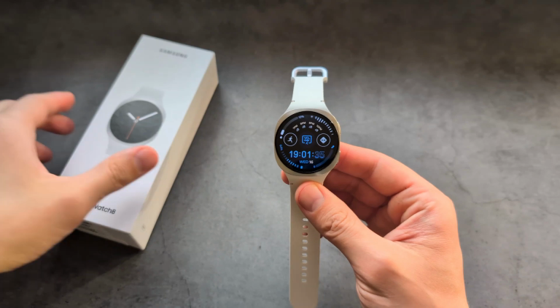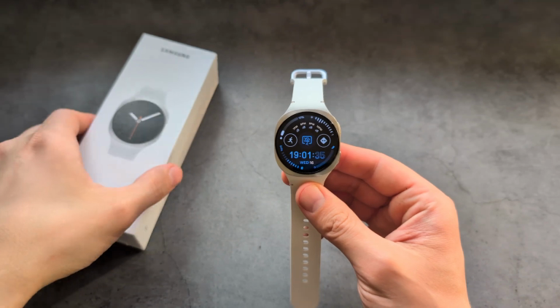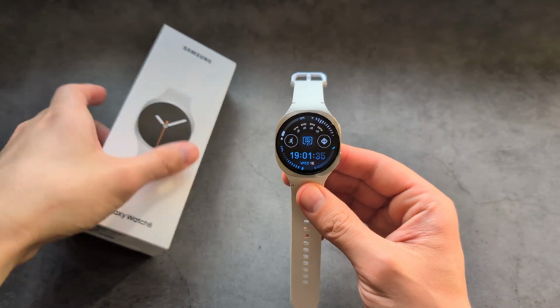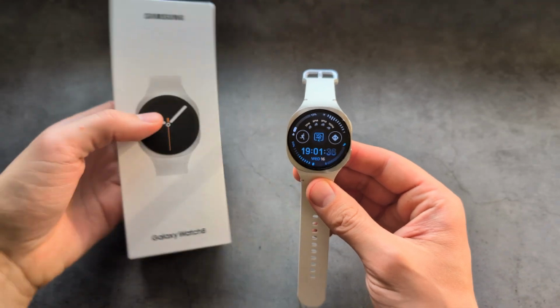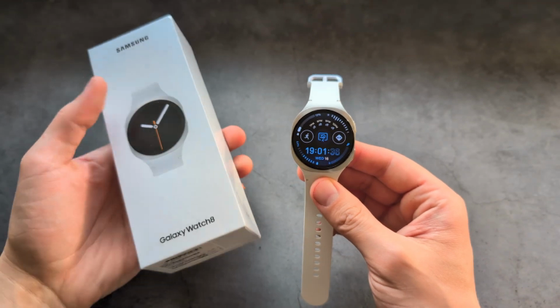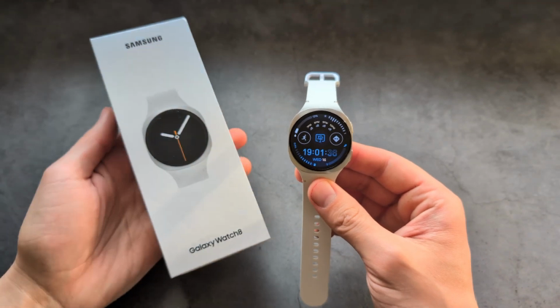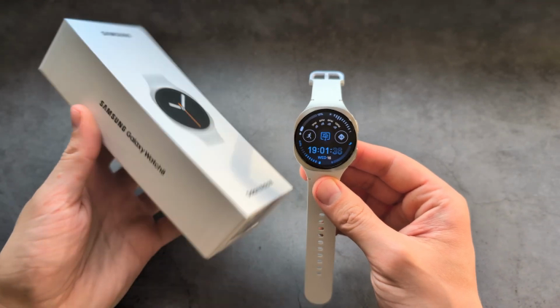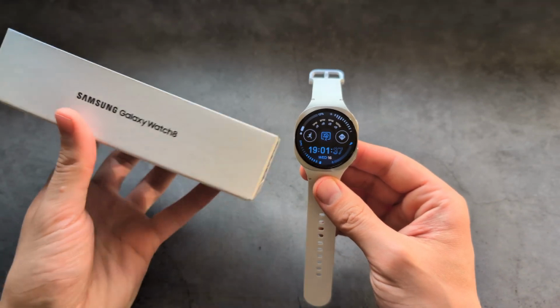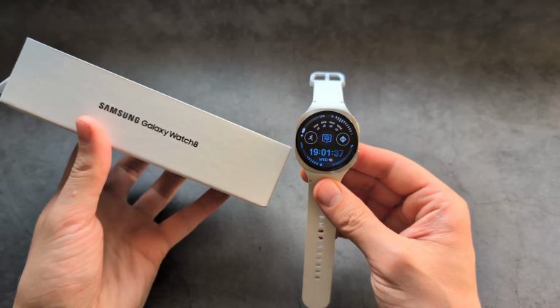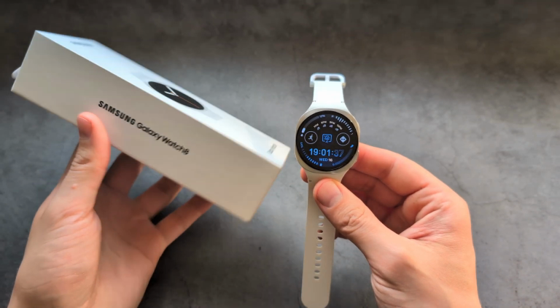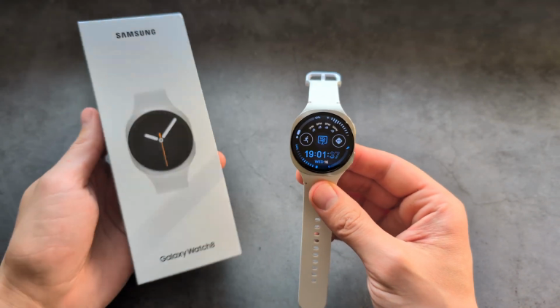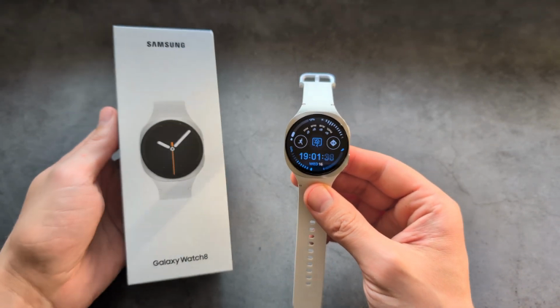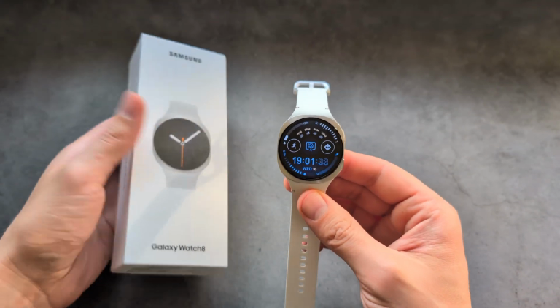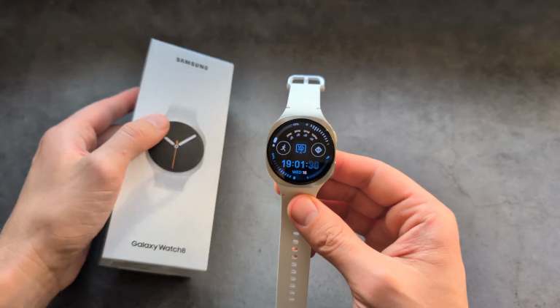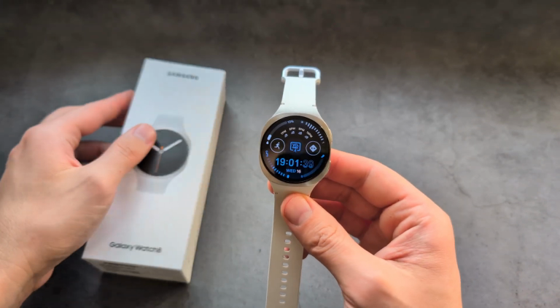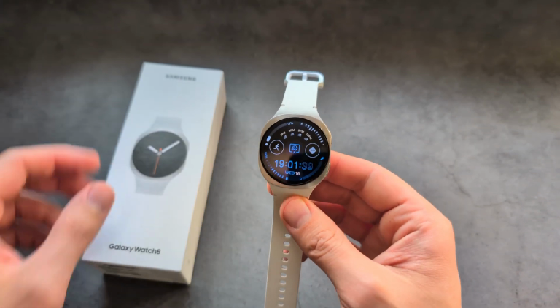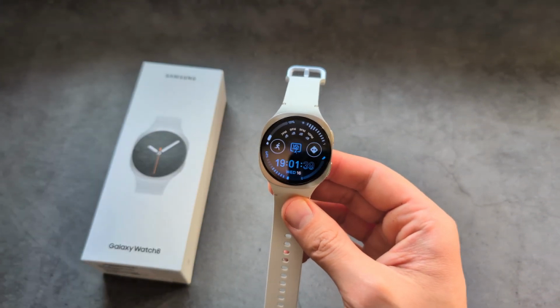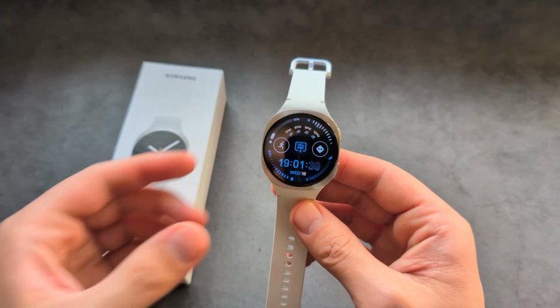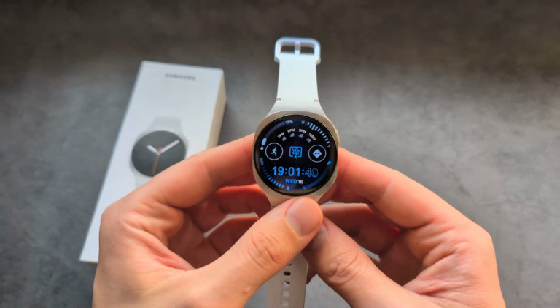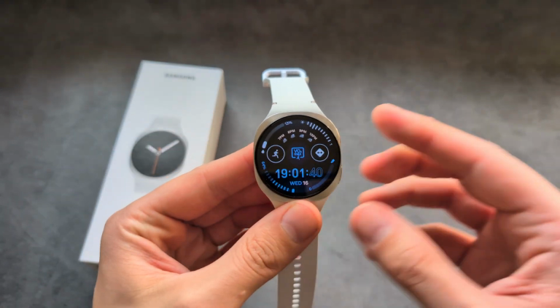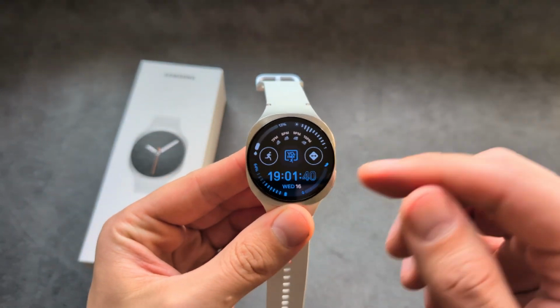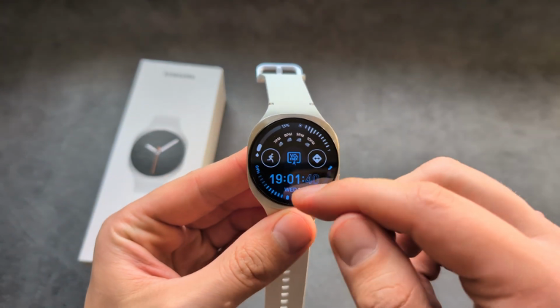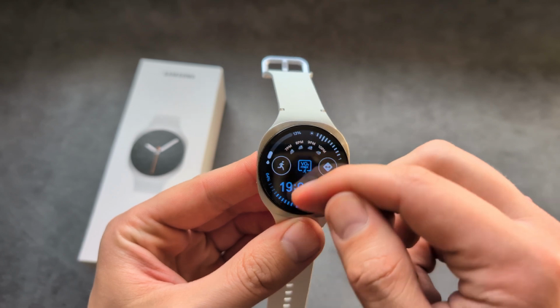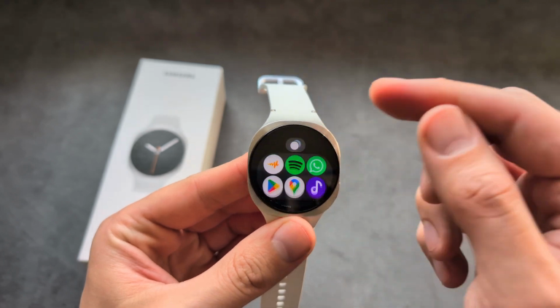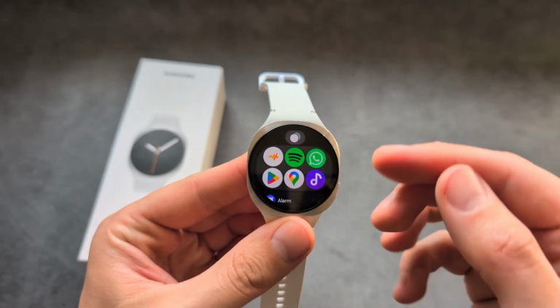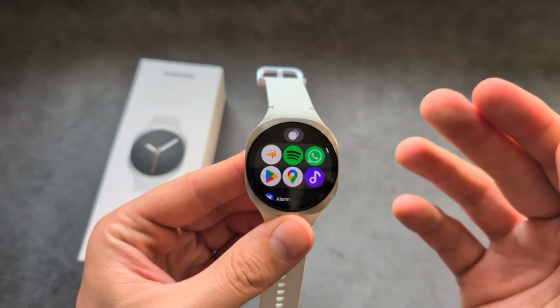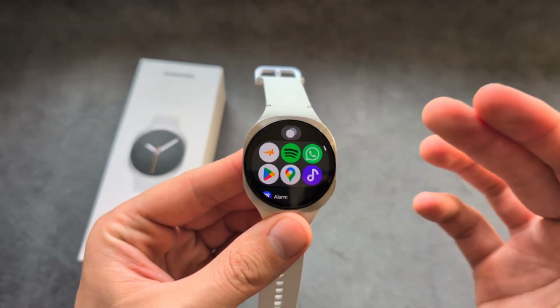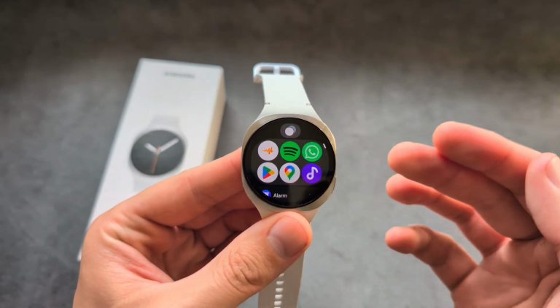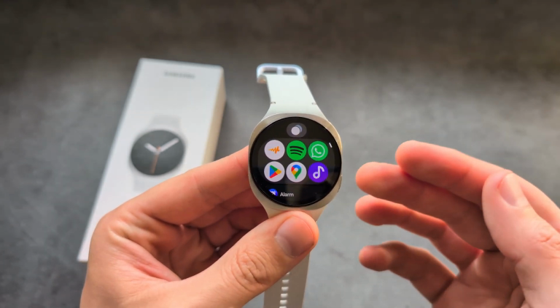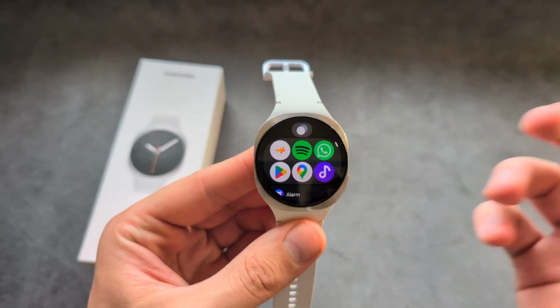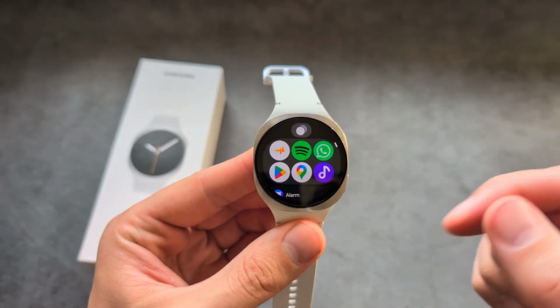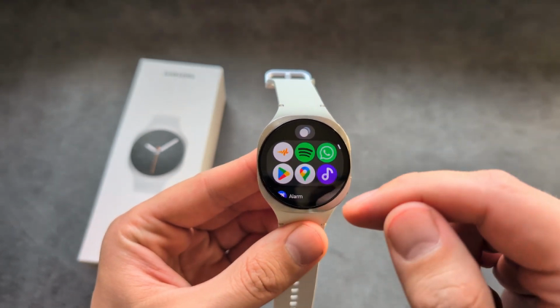Let me show you how to install and use a web browser on your Samsung Galaxy Watch 8. By default, when you get this watch, there isn't any web browser installed.